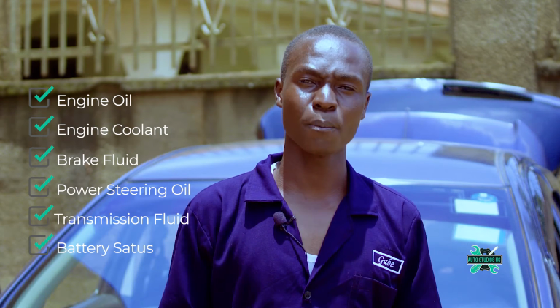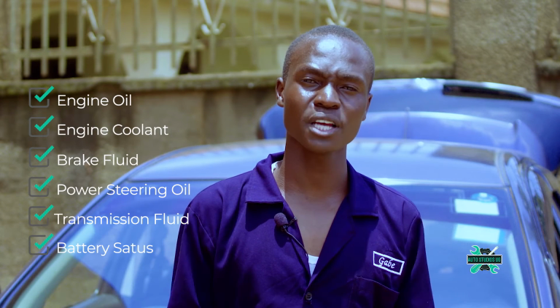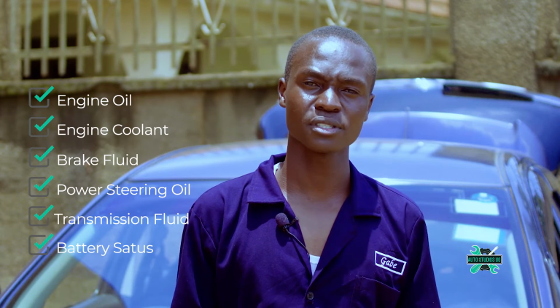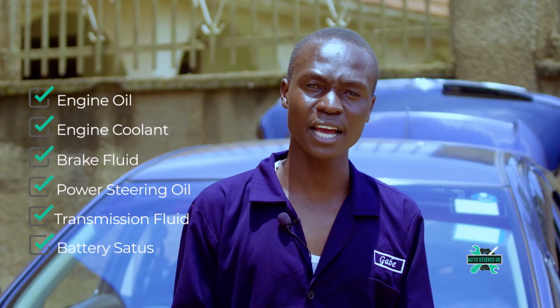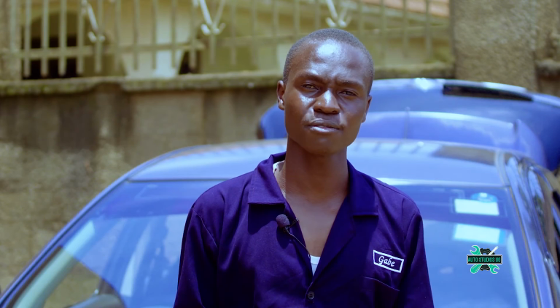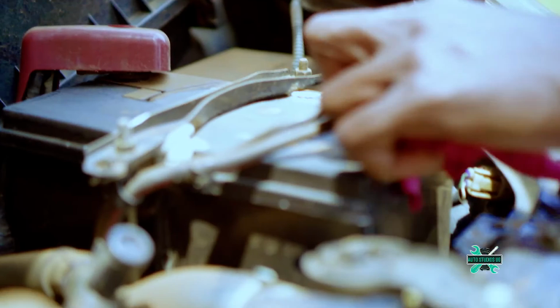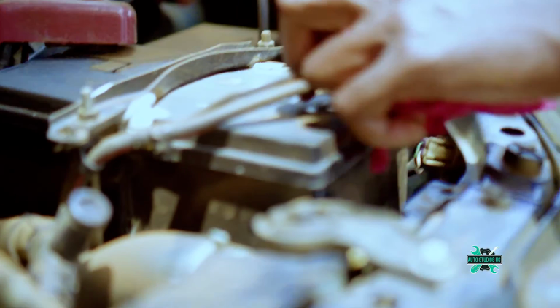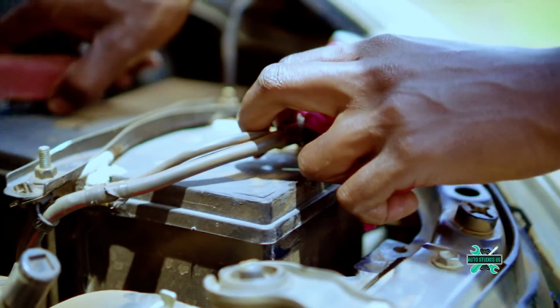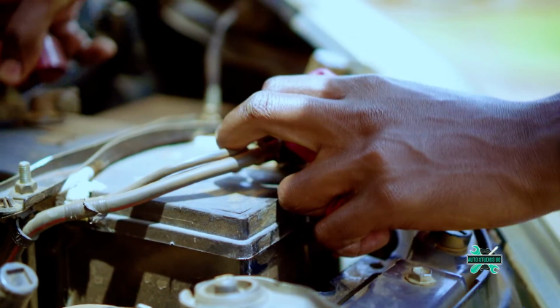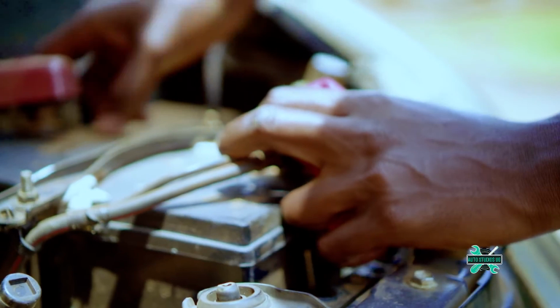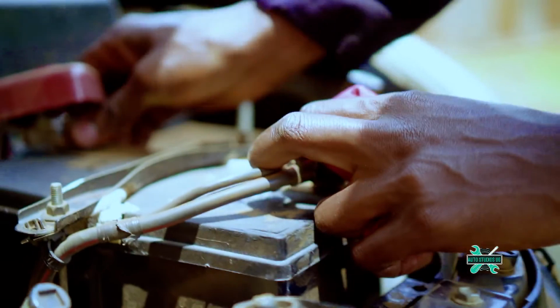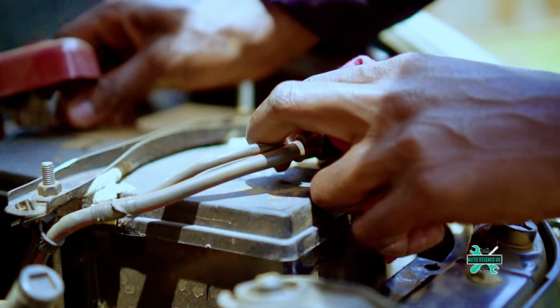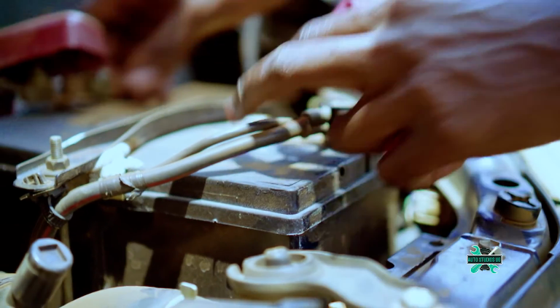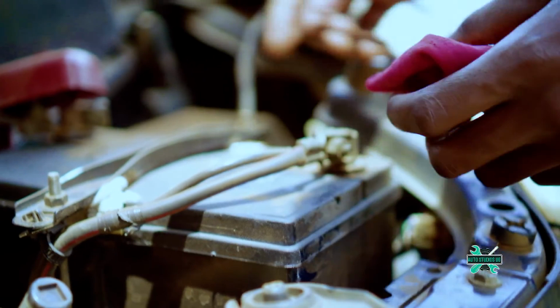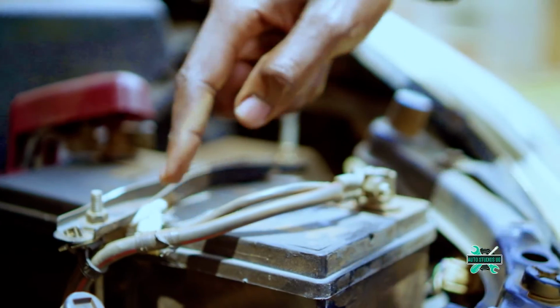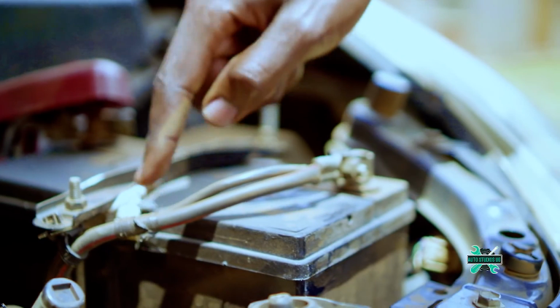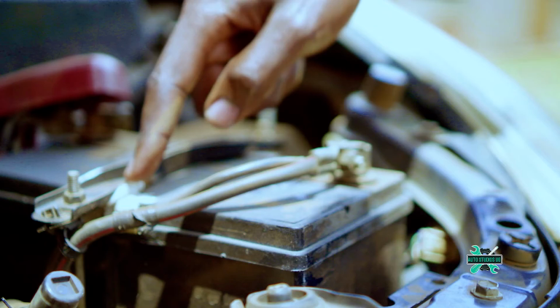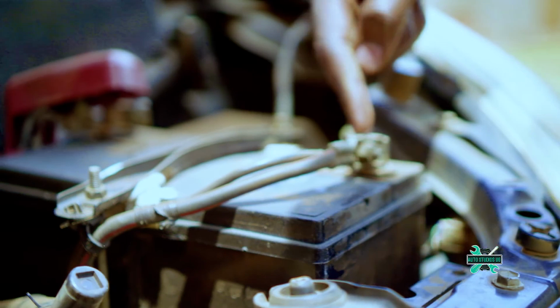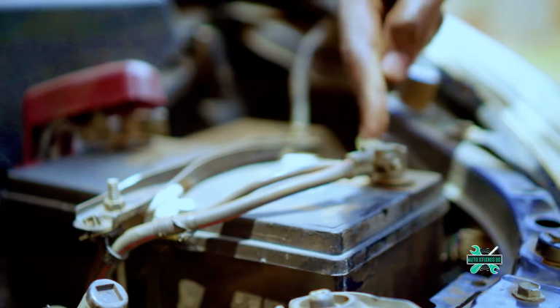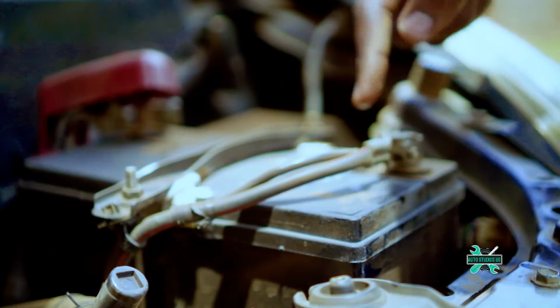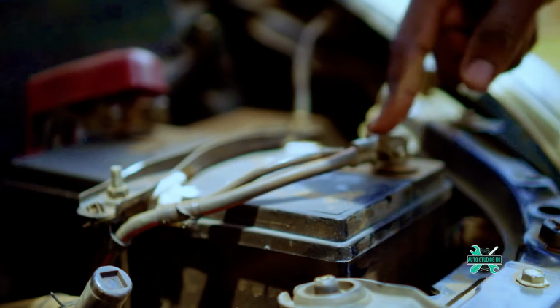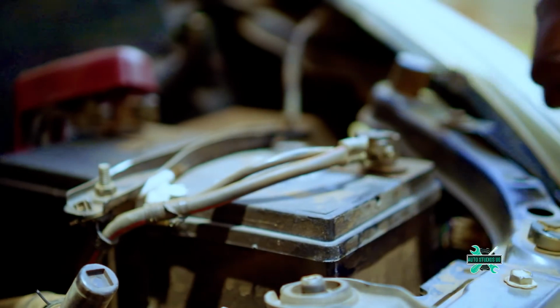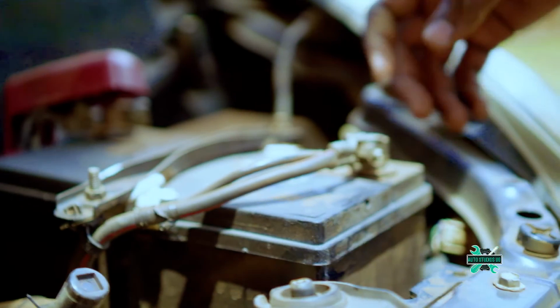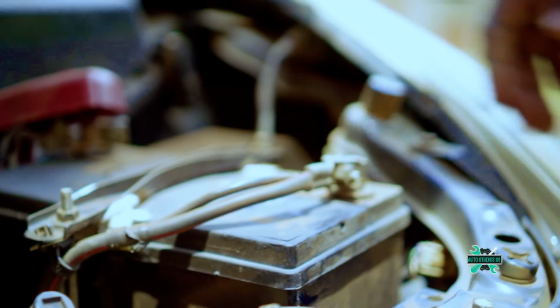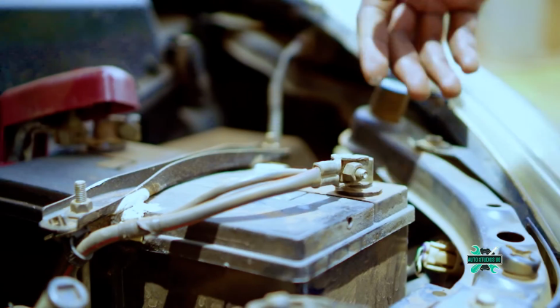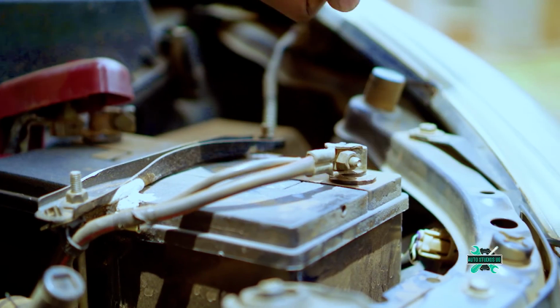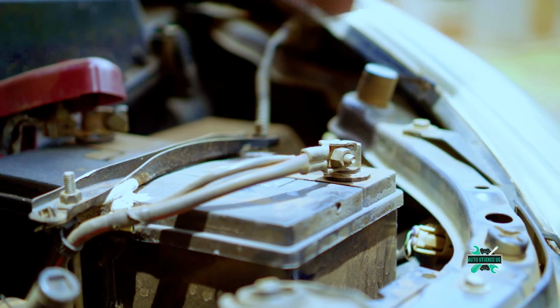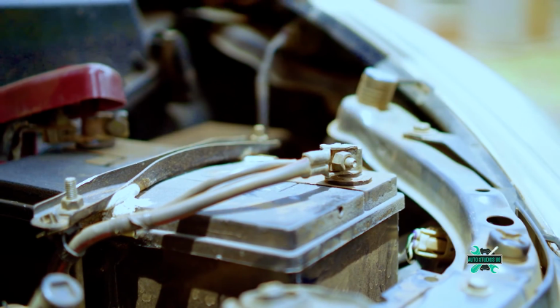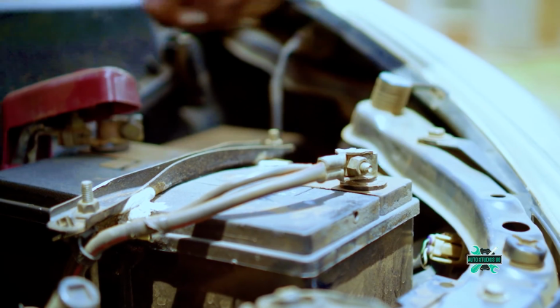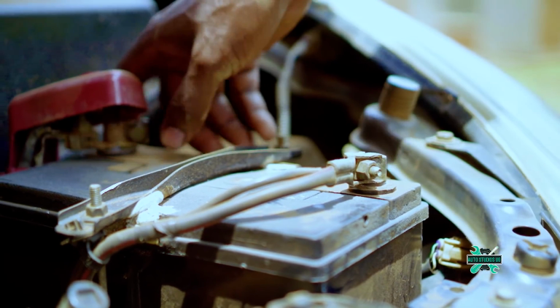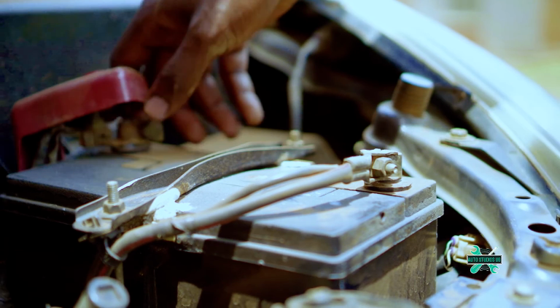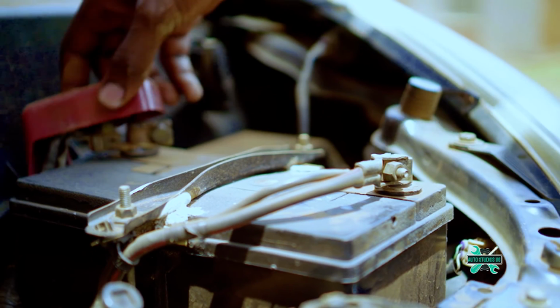Another thing to check is whether your battery terminals are tight enough and not filled up with corrosion. If there is corrosion, all you have to do is pour a little hot water on it.